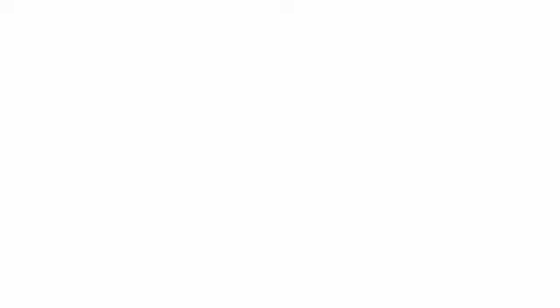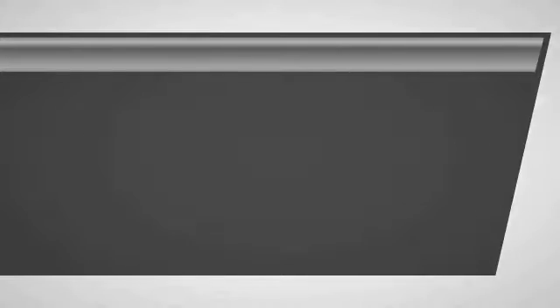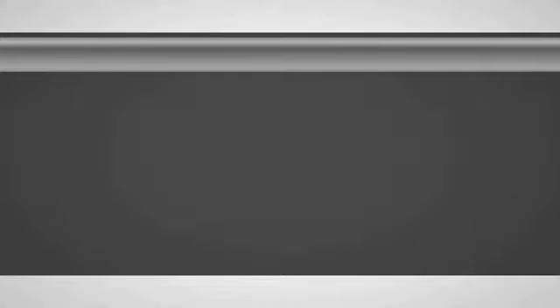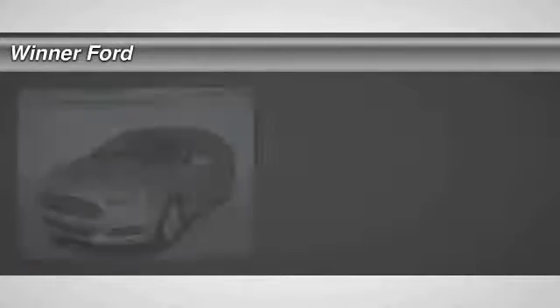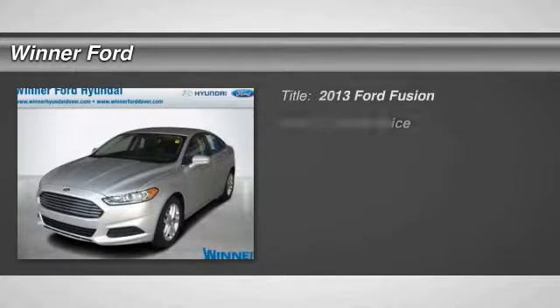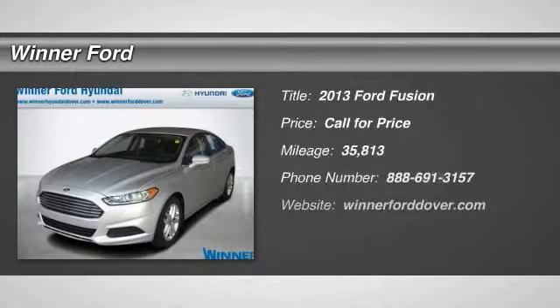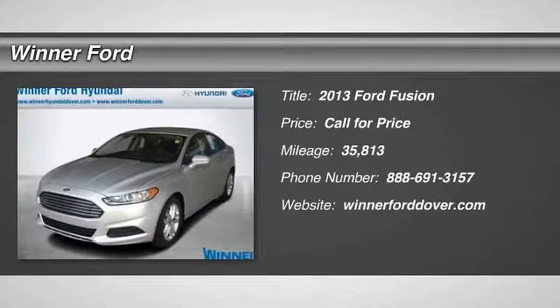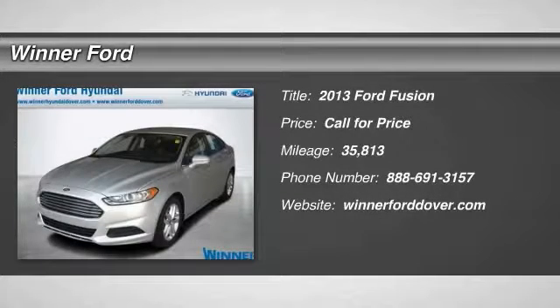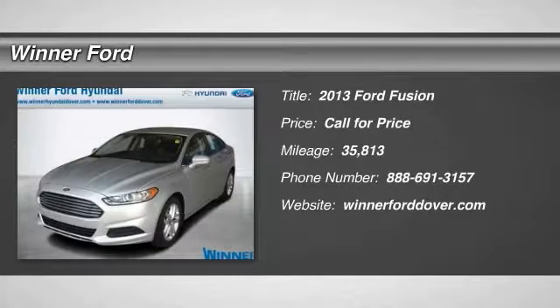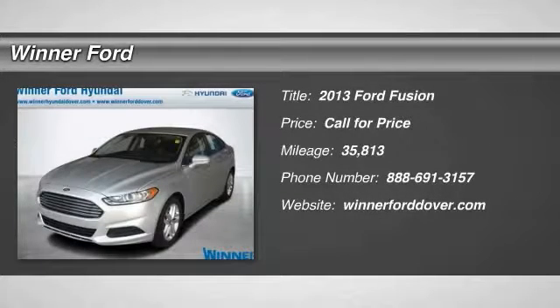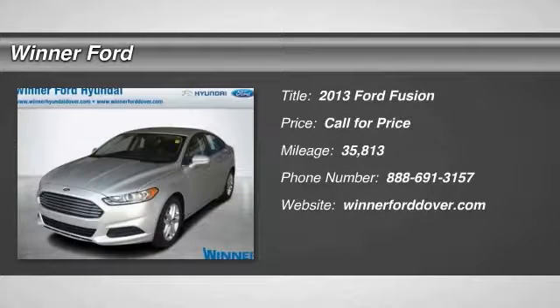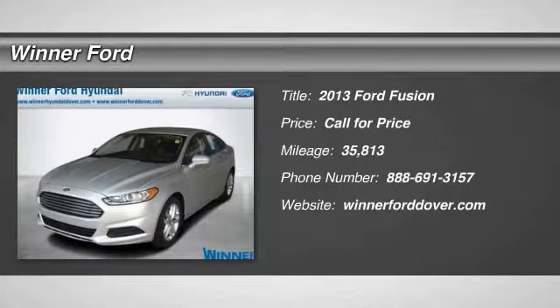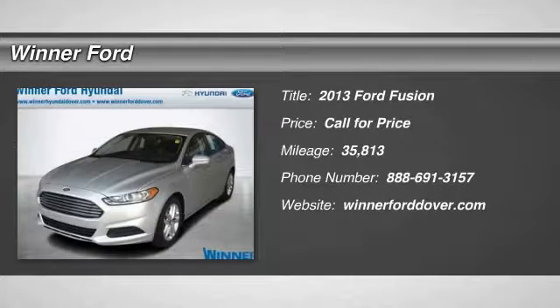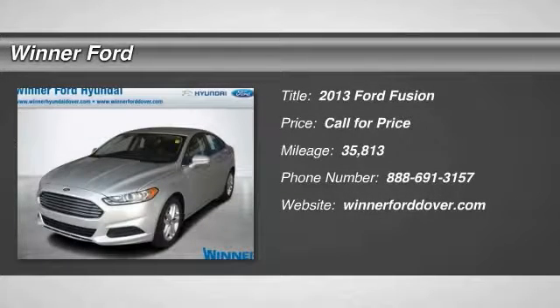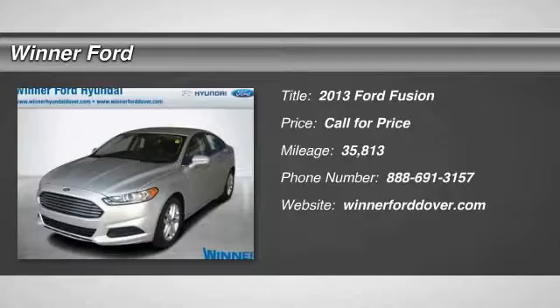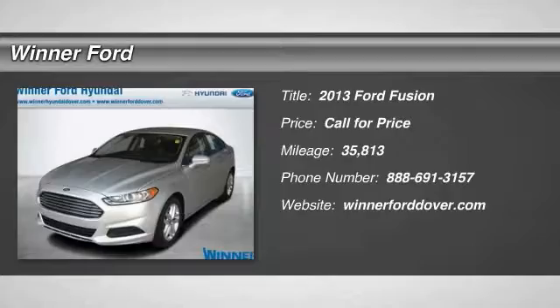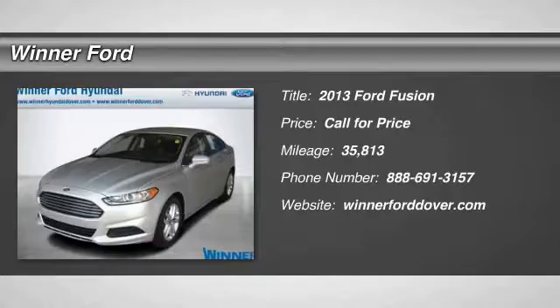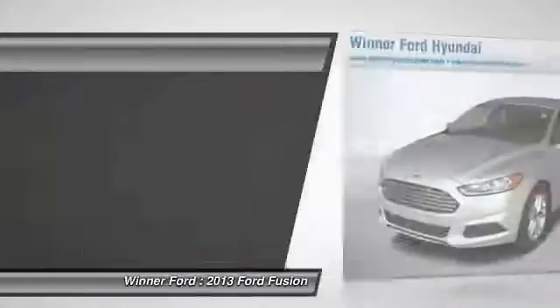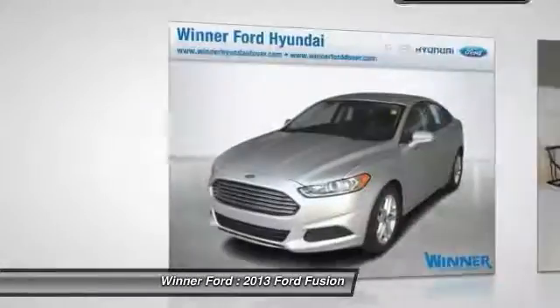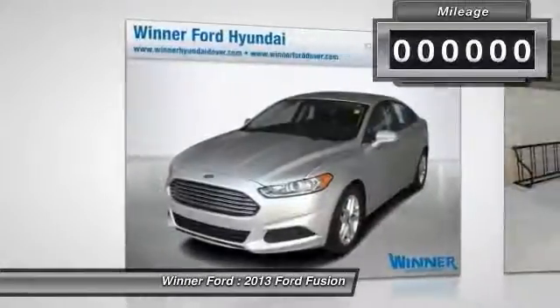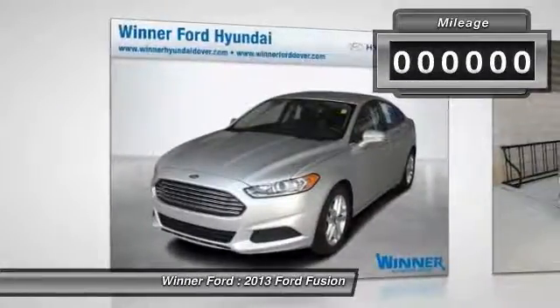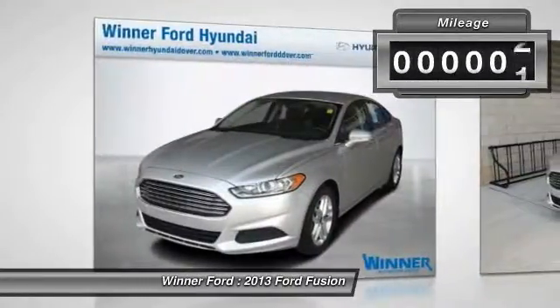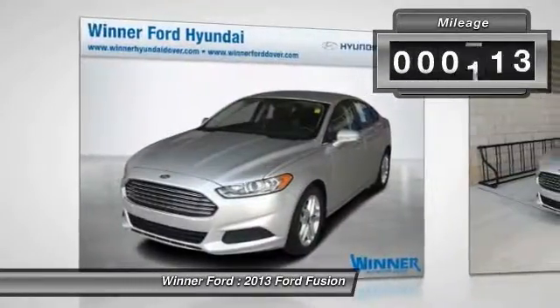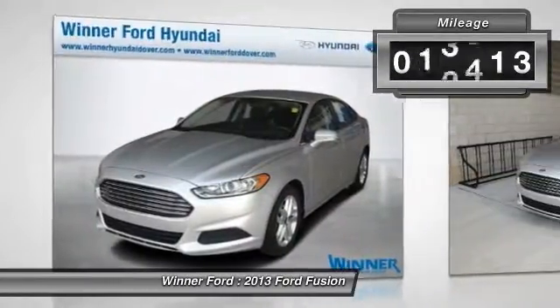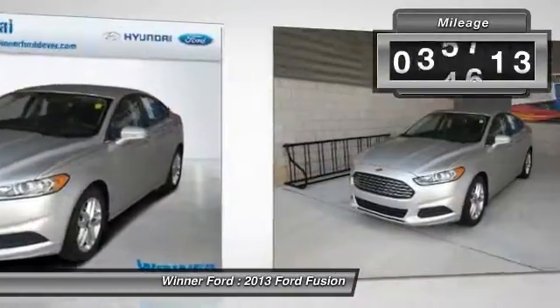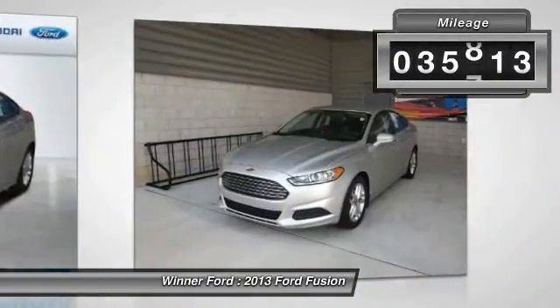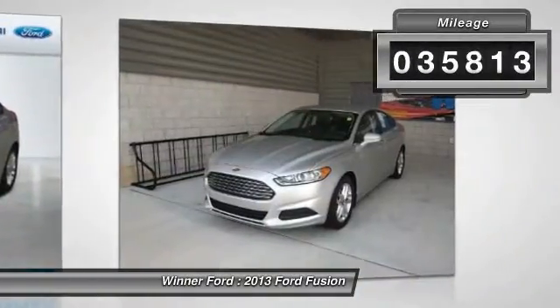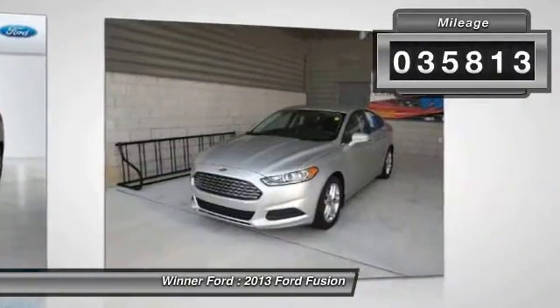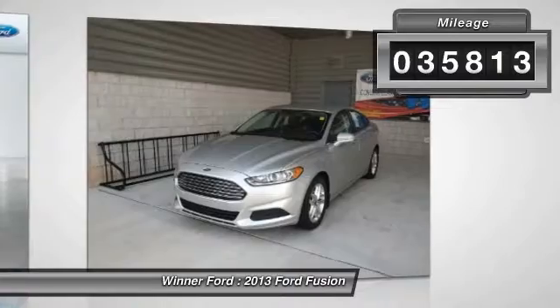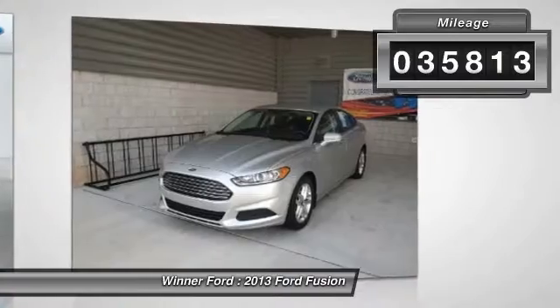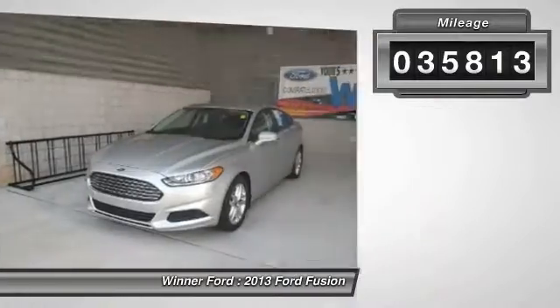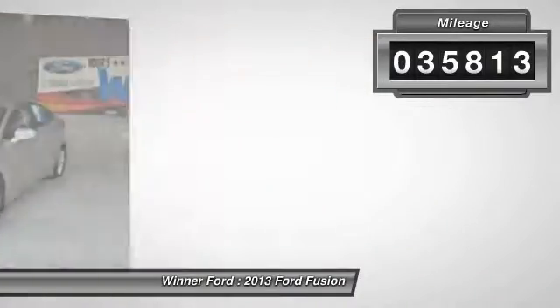The 2013 Fusion. You can have both impressive power and great economy in a Fusion. This vehicle has less than 40,000 miles. Here are some of this vehicle's great options.